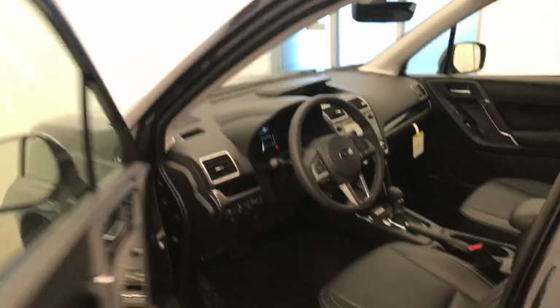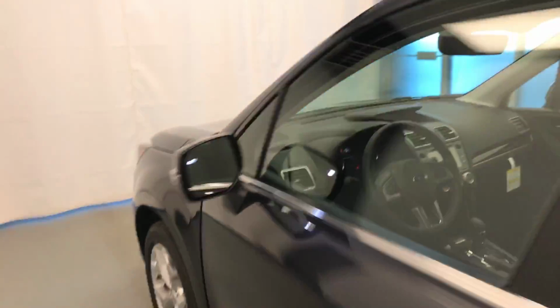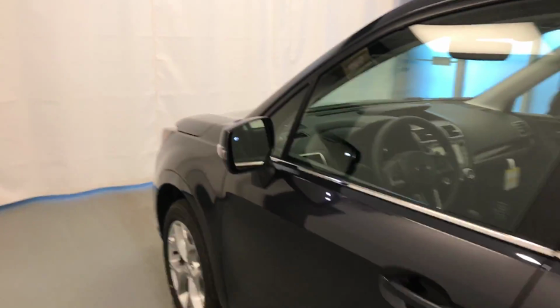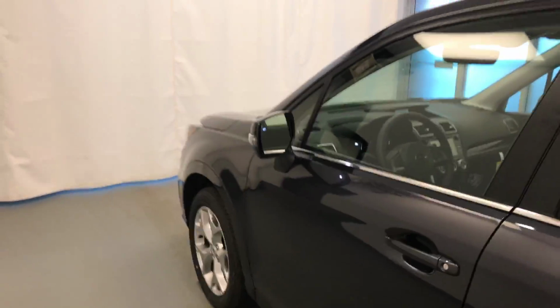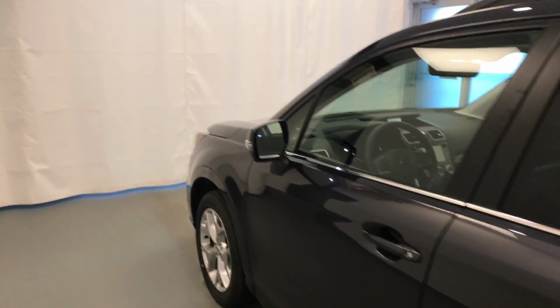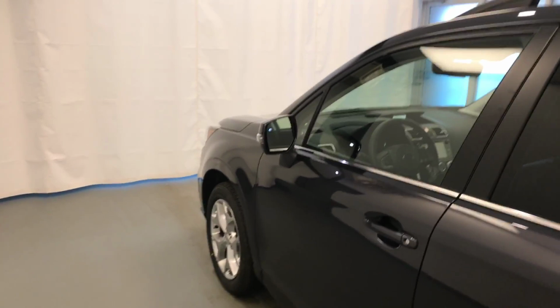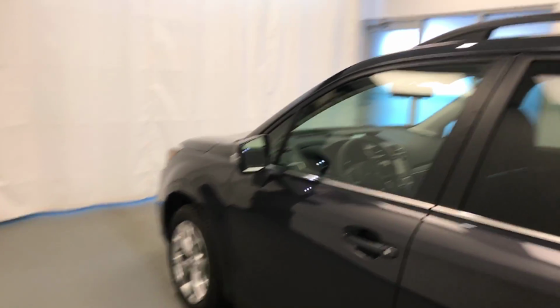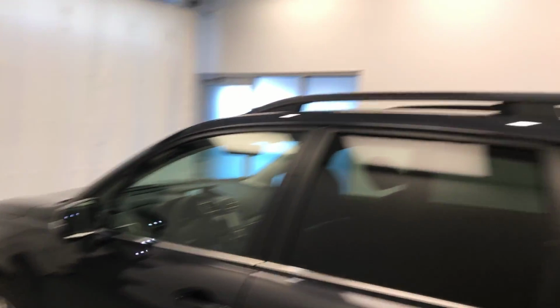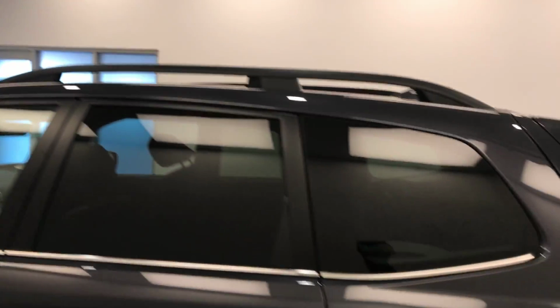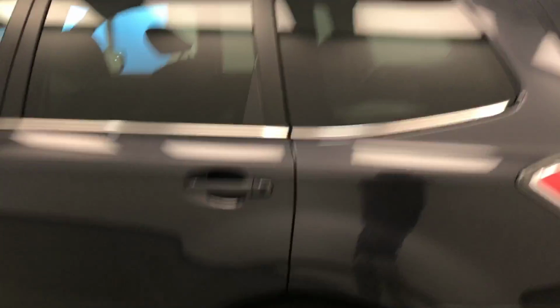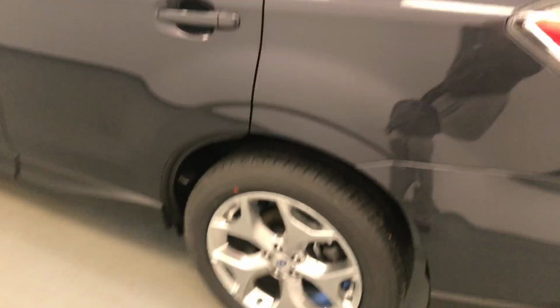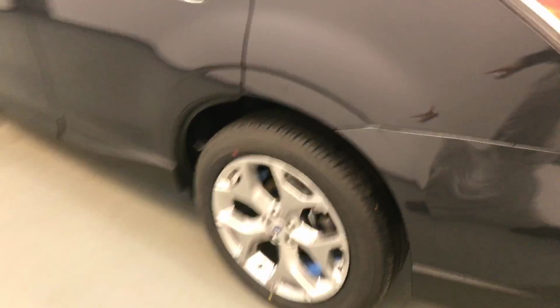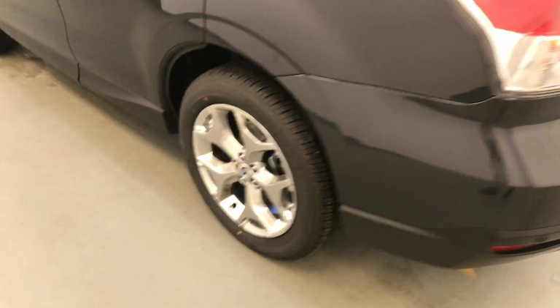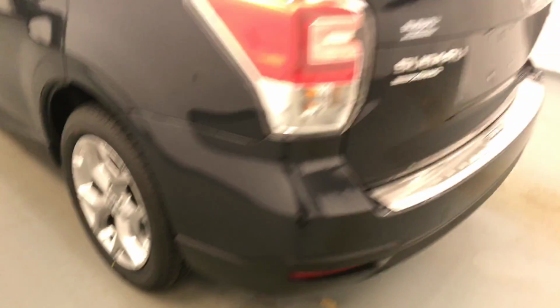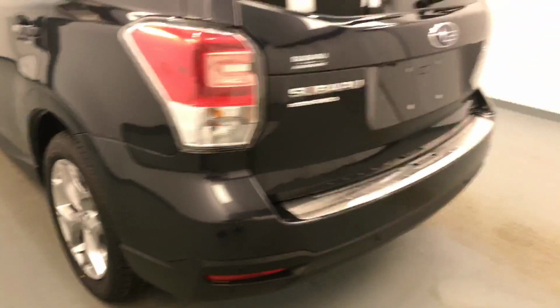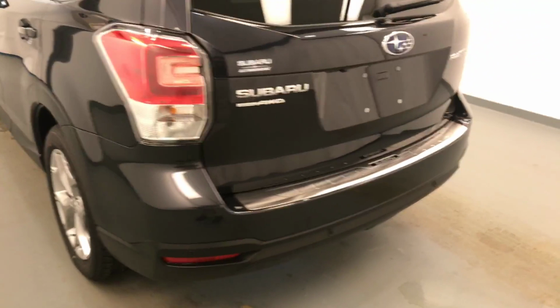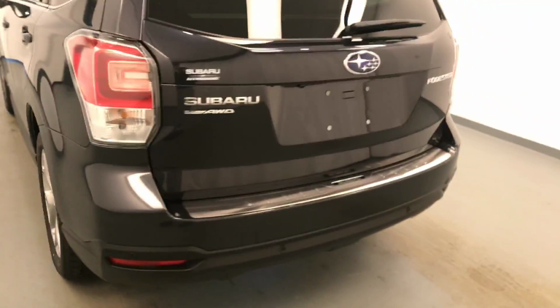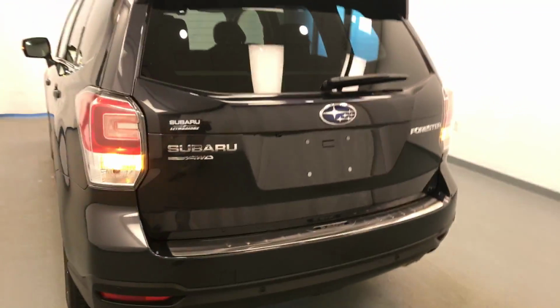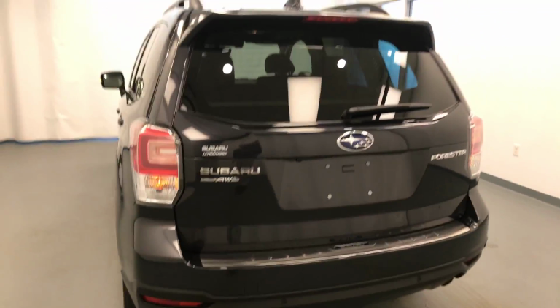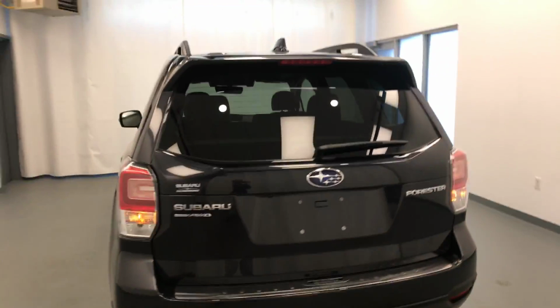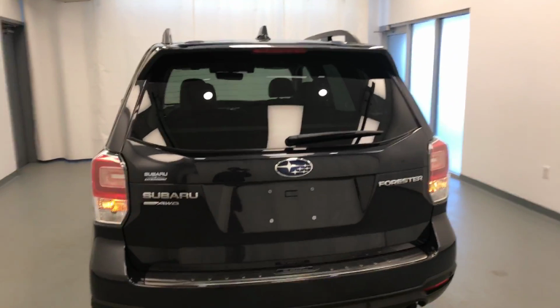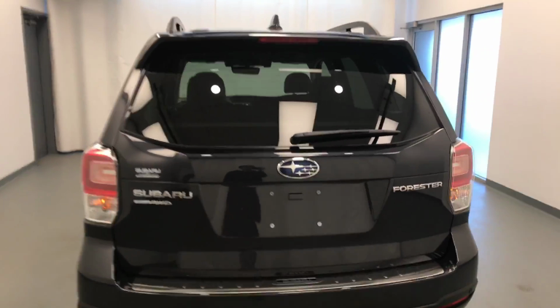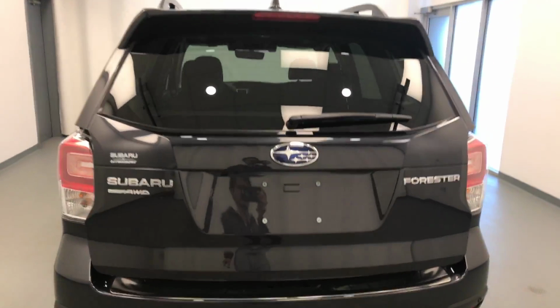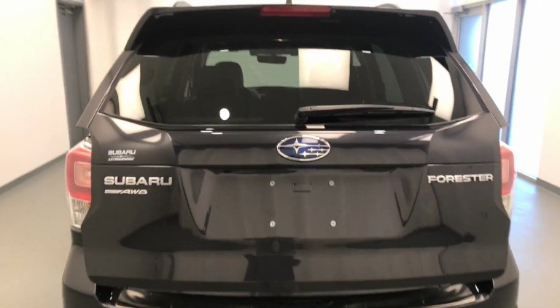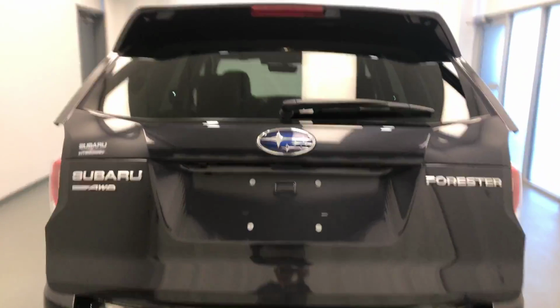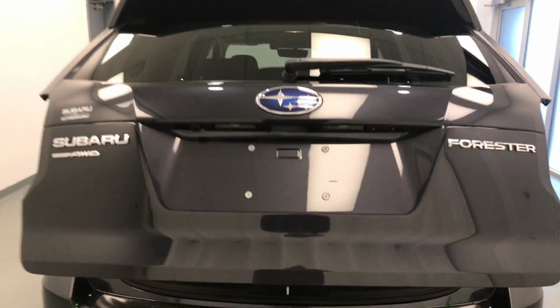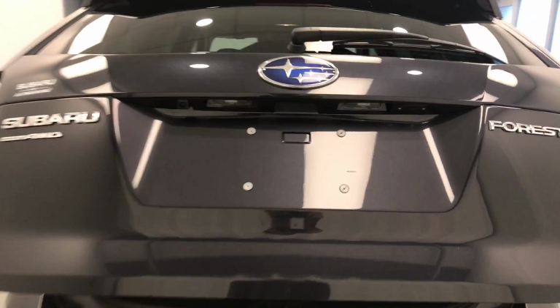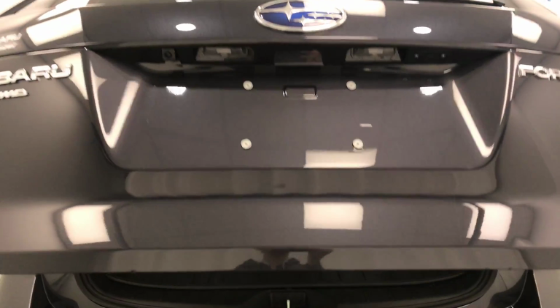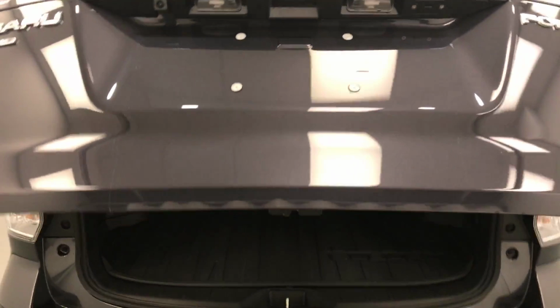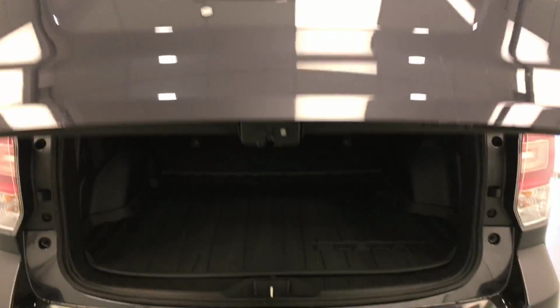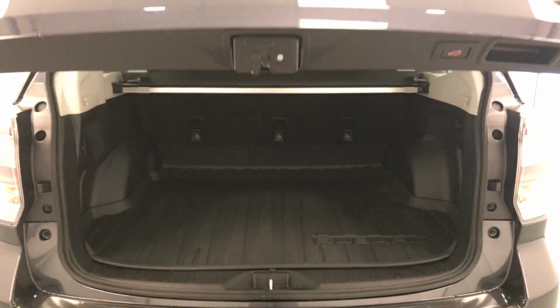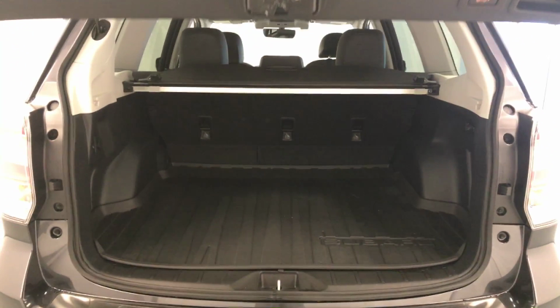Moving on to exterior features, we have blind spot assist mirrors, roof rack, 17 inch alloy rims, rear parking assist, backup camera, remote trunk release, power hatch, cargo cover, and more cargo space.